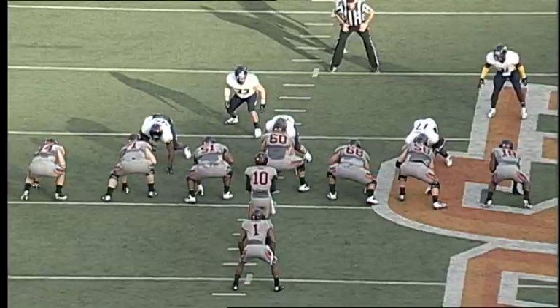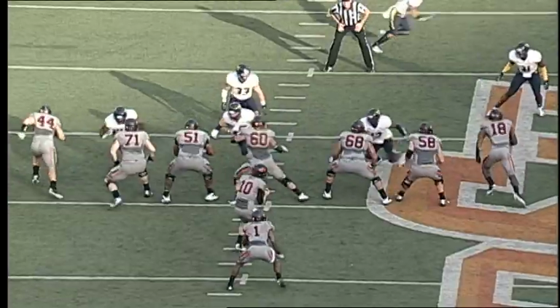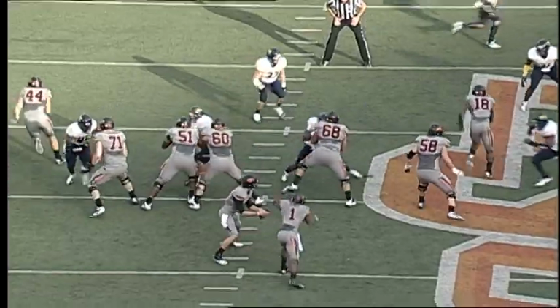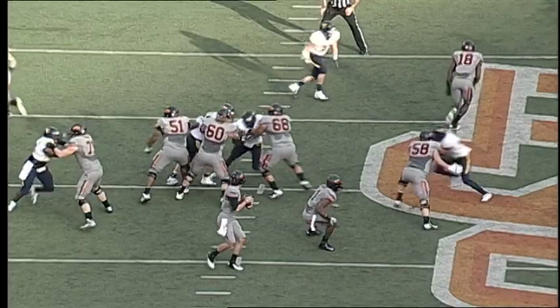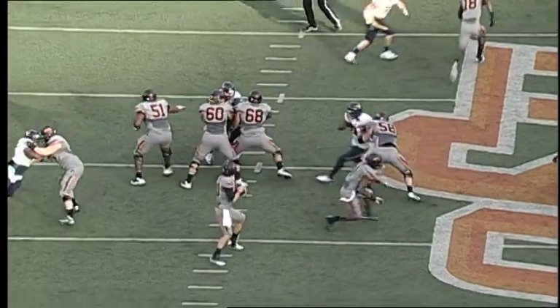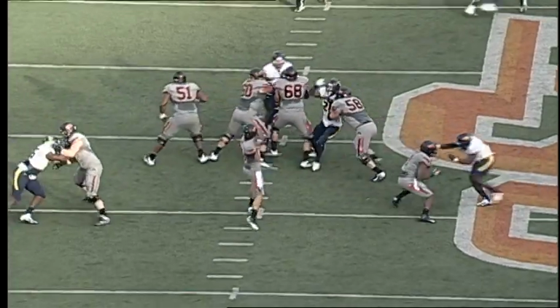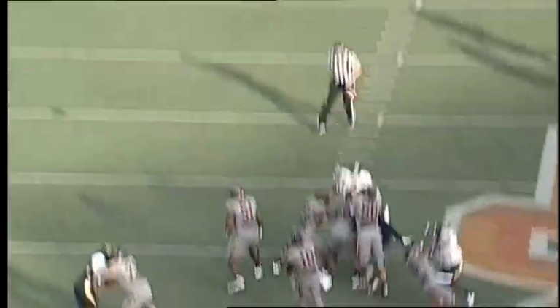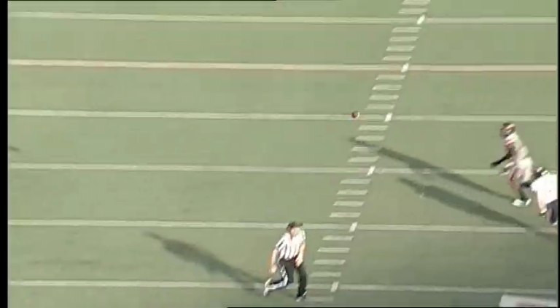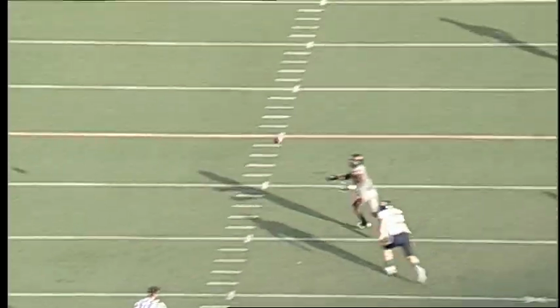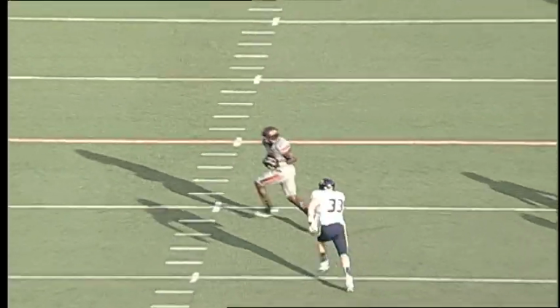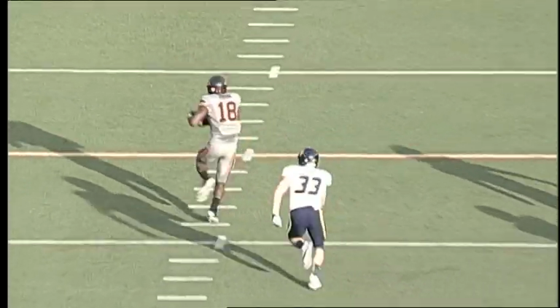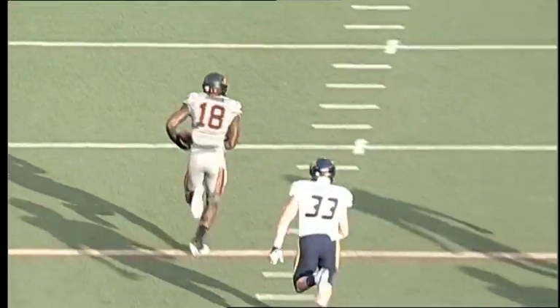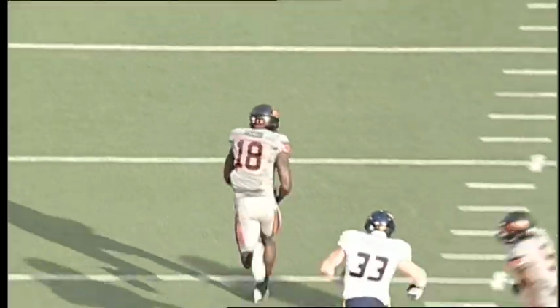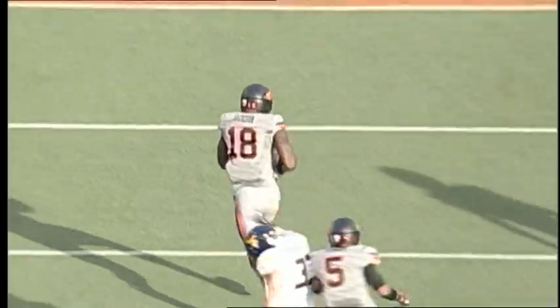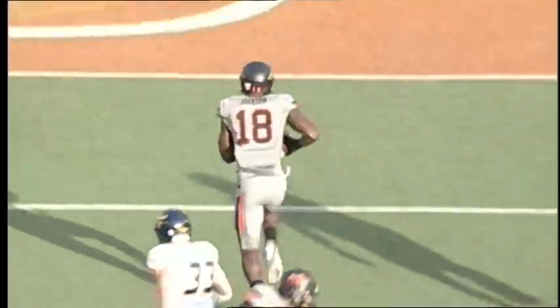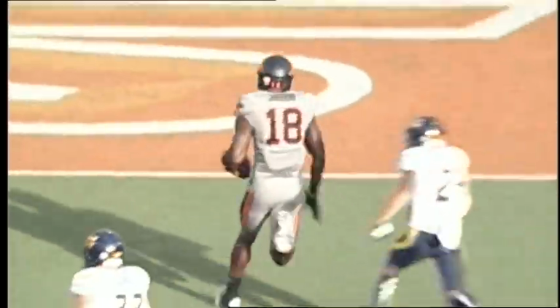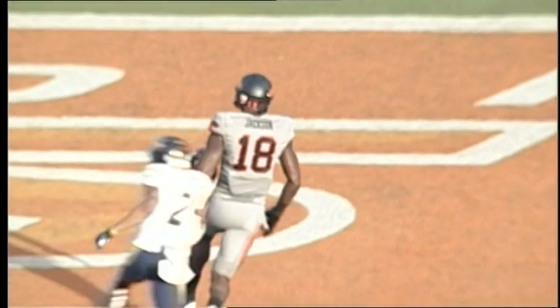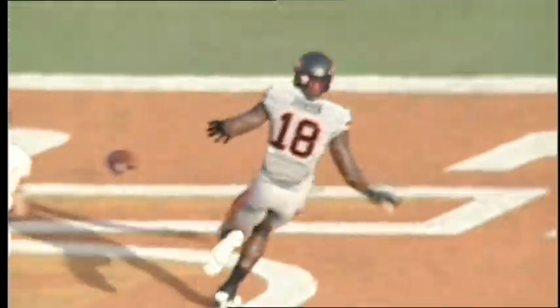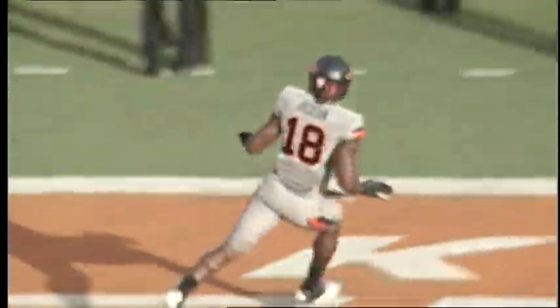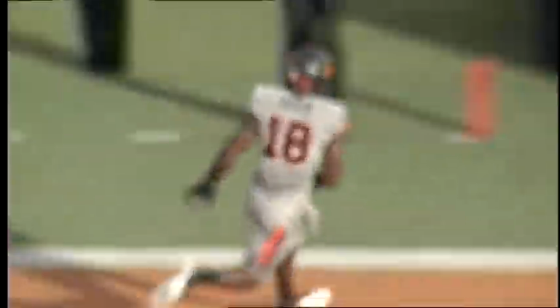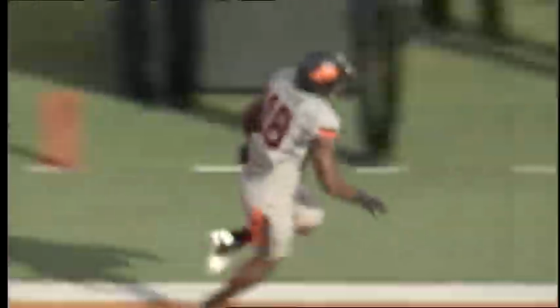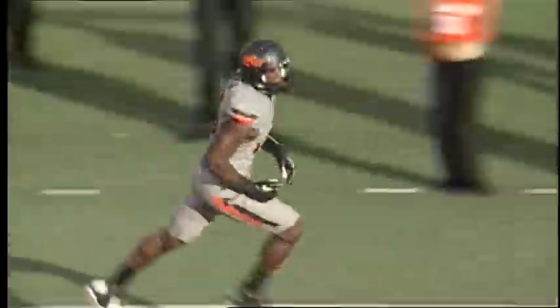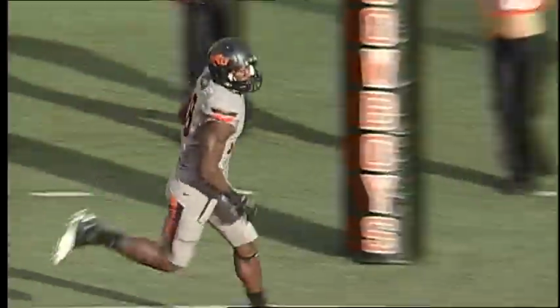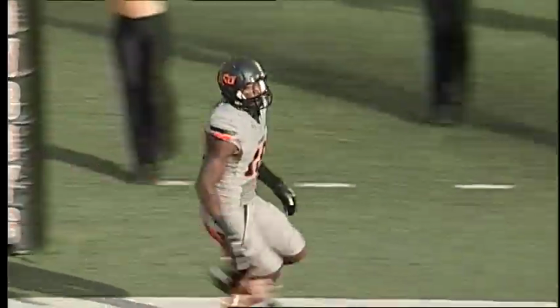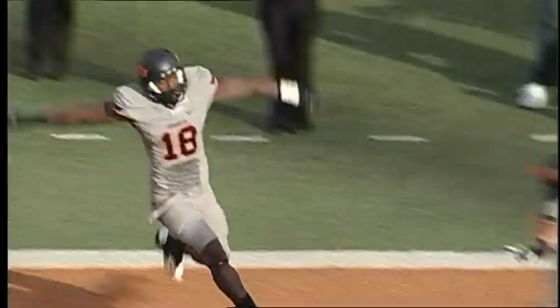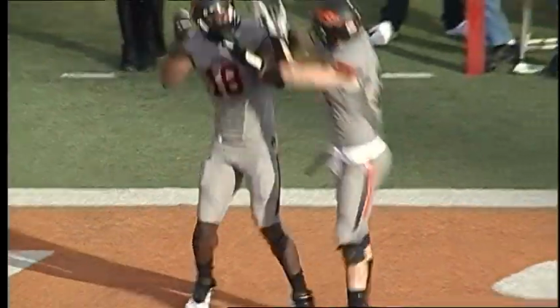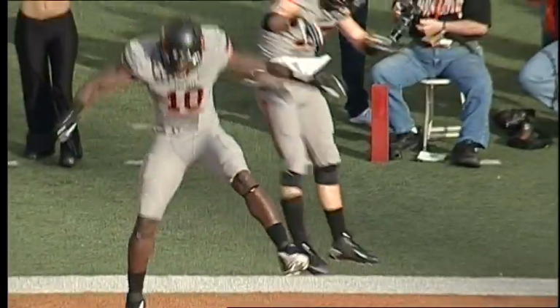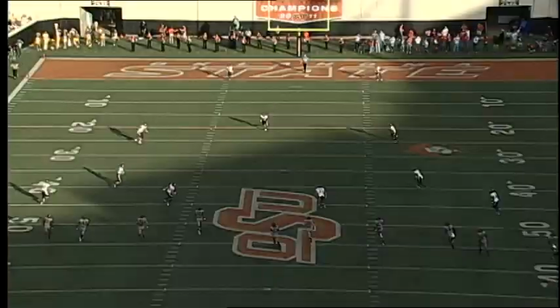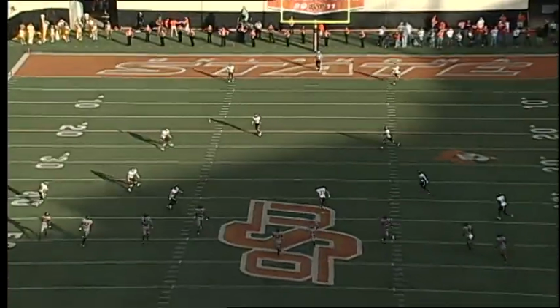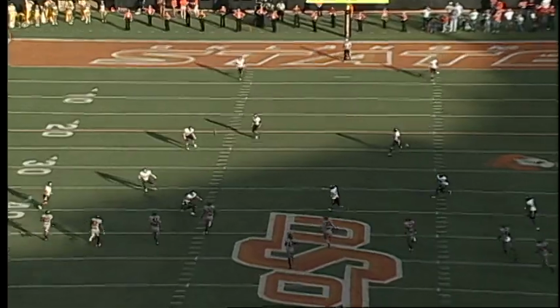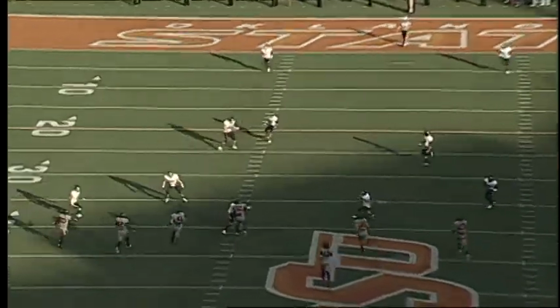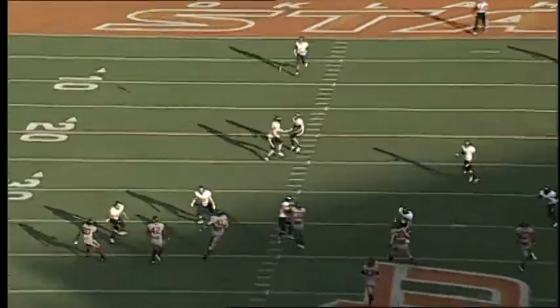Schelp with Randle behind him, takes a snap, fakes a handoff, back to pass, blitz comes, throws deep over the middle, caught by Glenn Jackson, 20, 15, 10, 5, pistols firing, touchdown Oklahoma State.